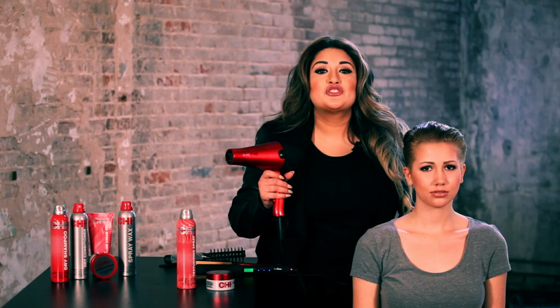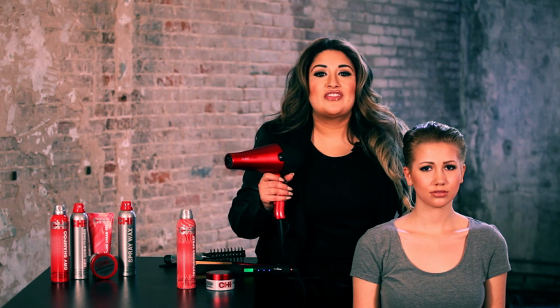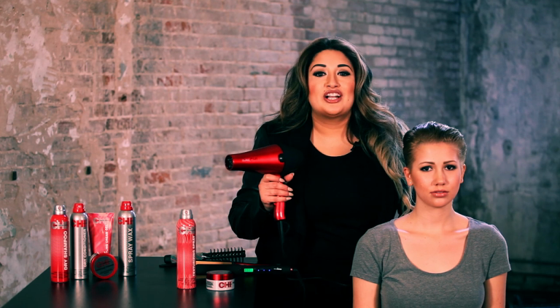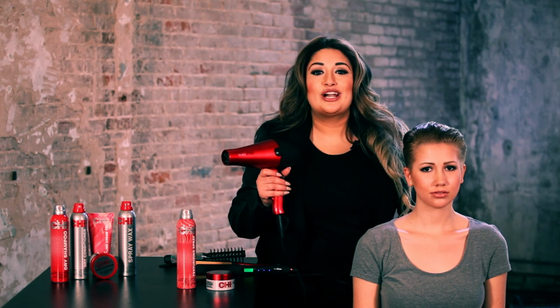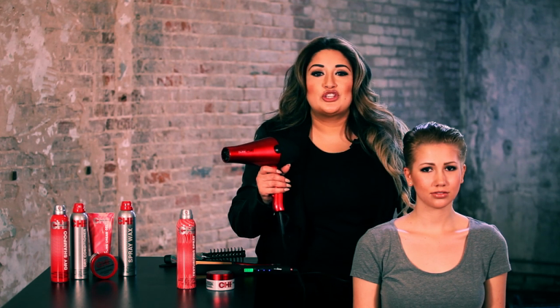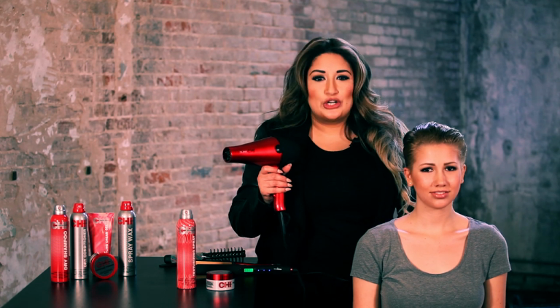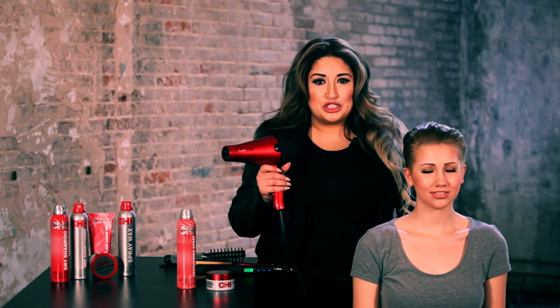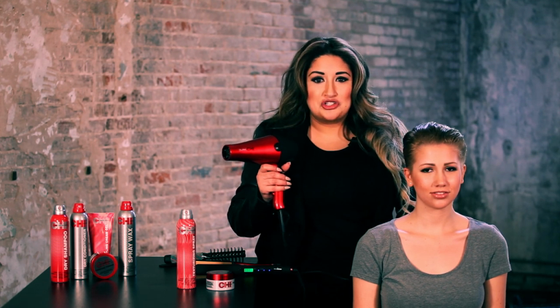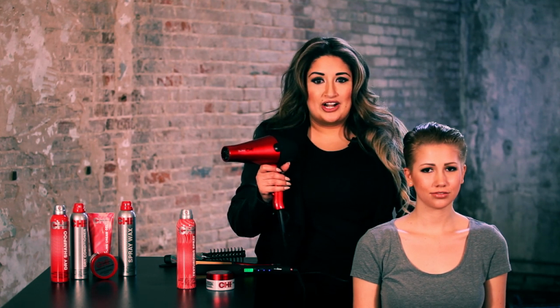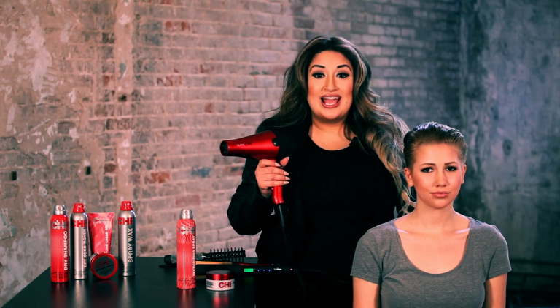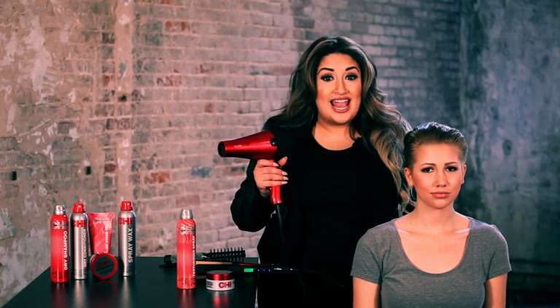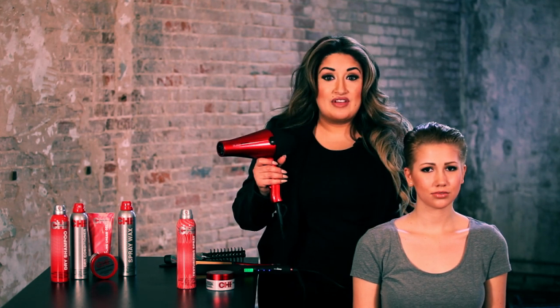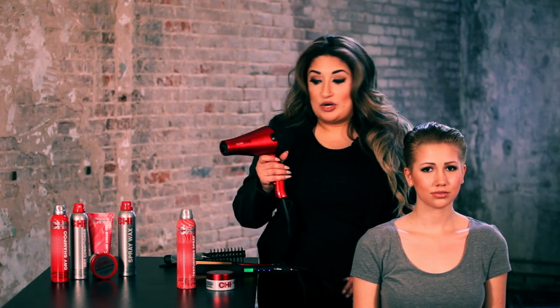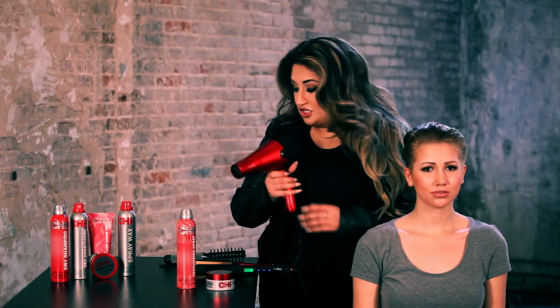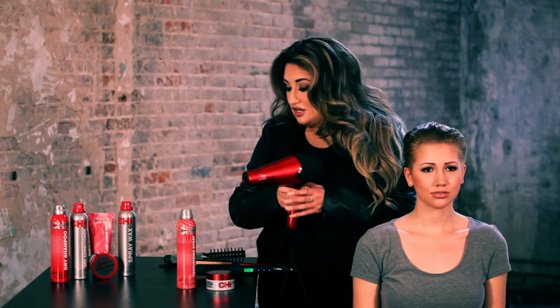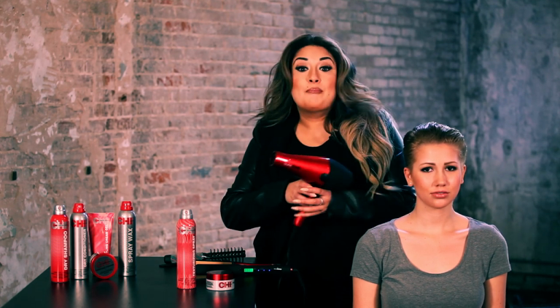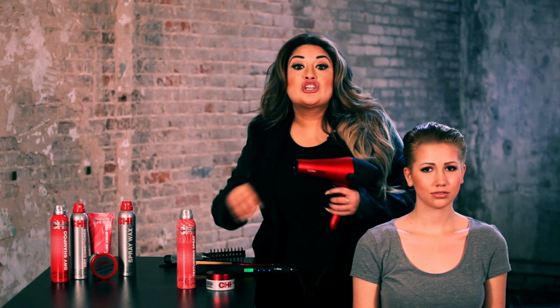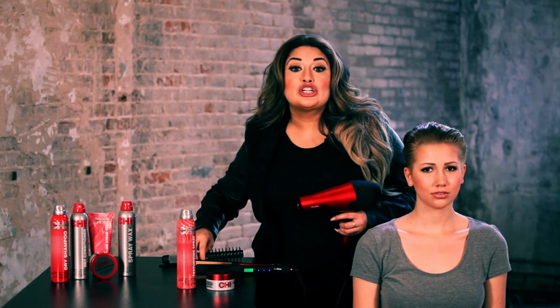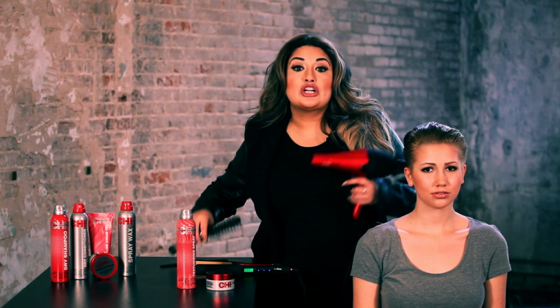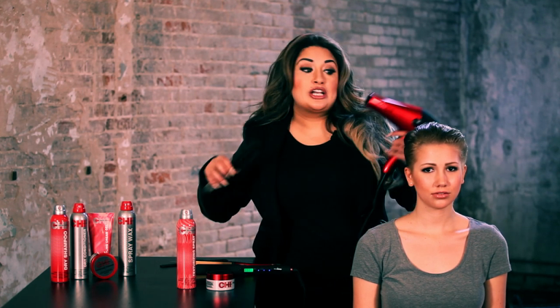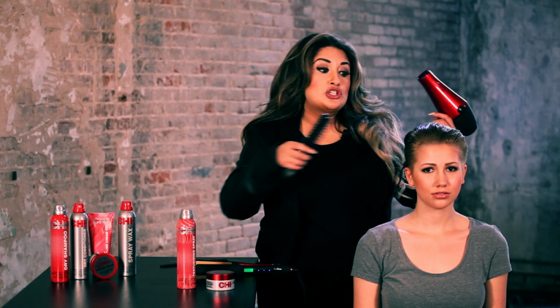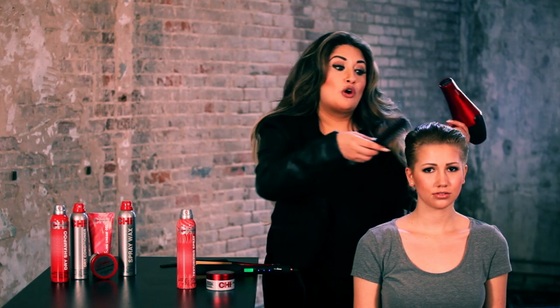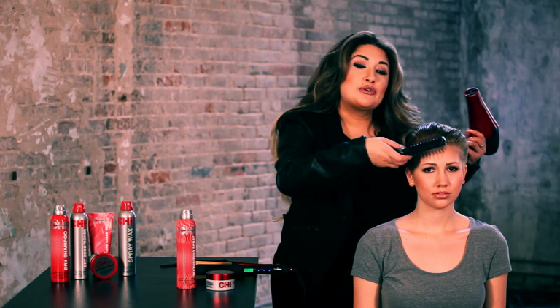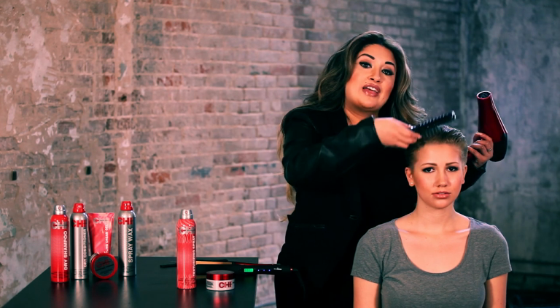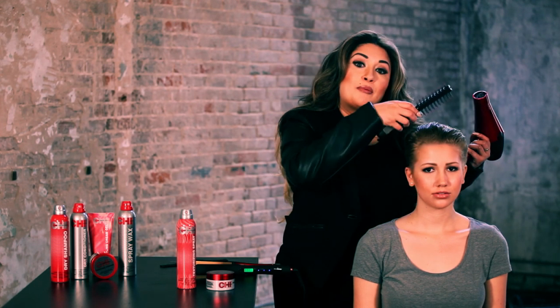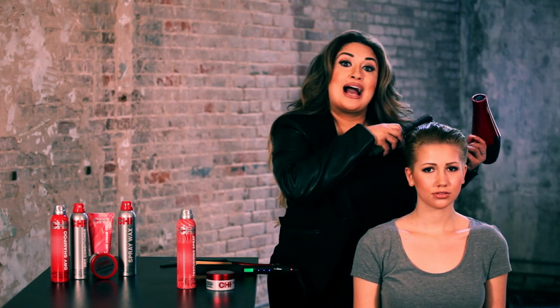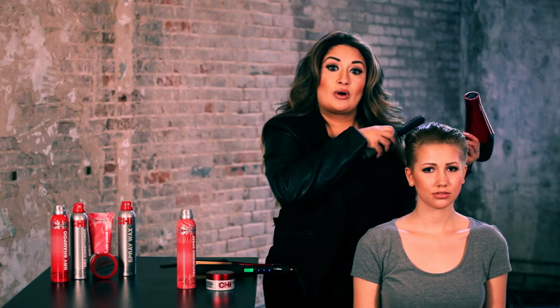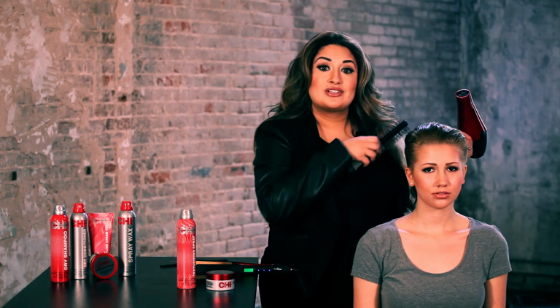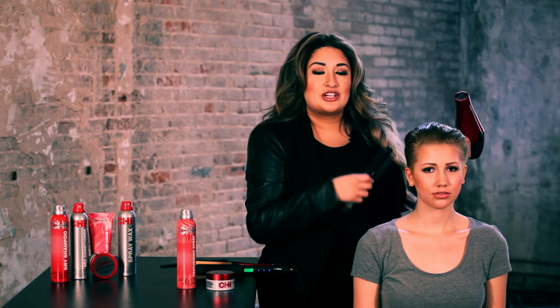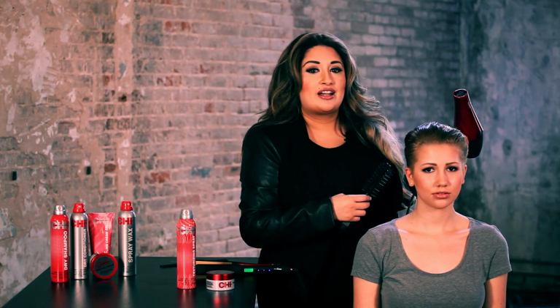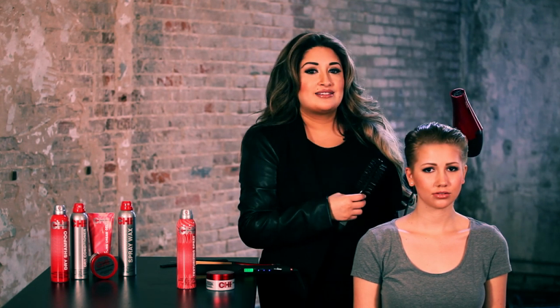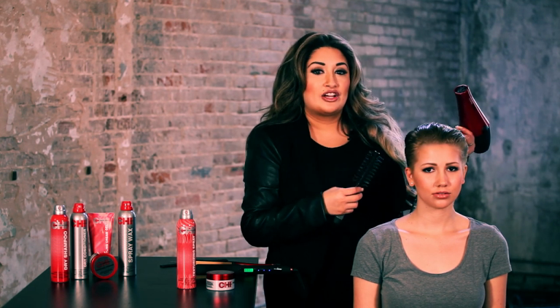First, begin drying the hair utilizing the Dura Qi dryer and a vent brush. Make sure to start to over-direct the hair backwards to create a nice look.